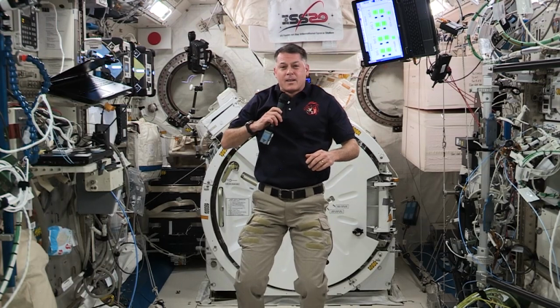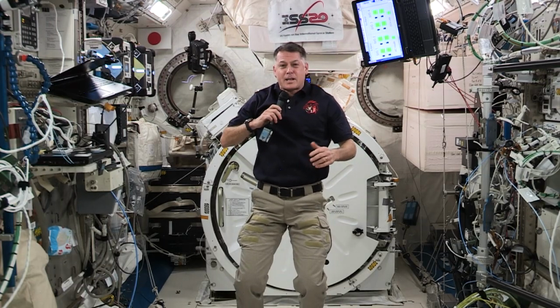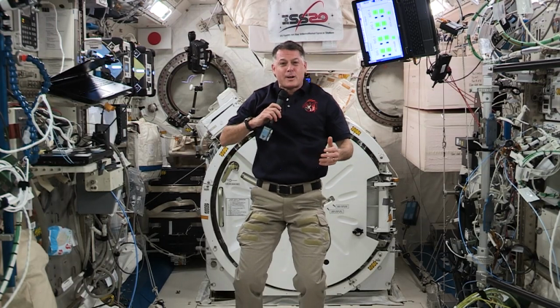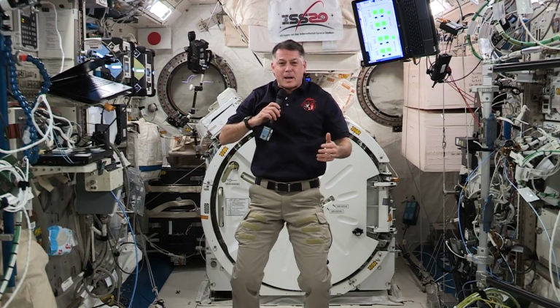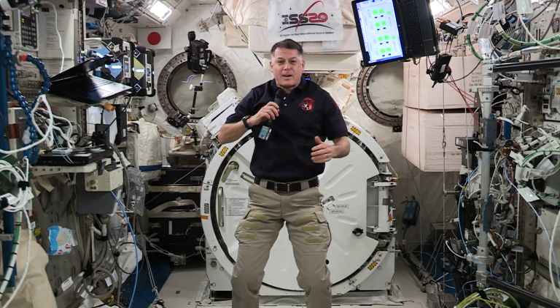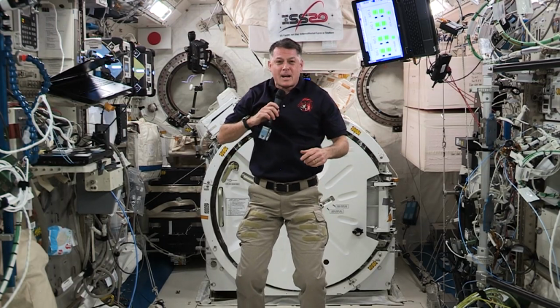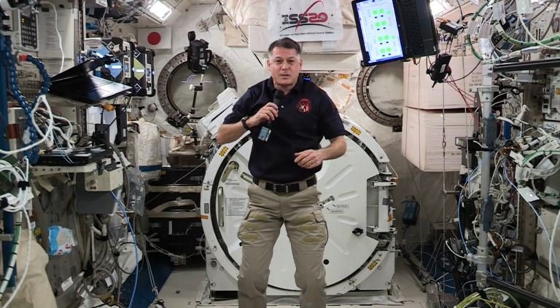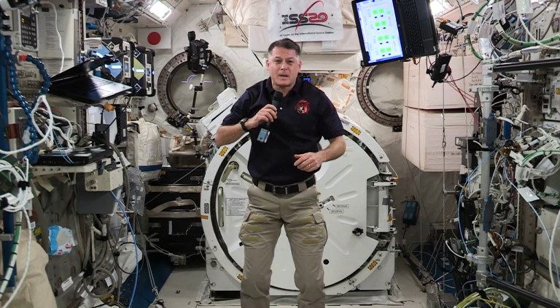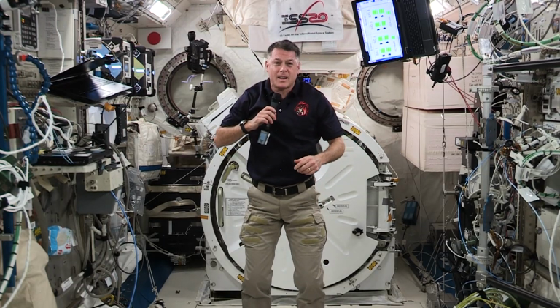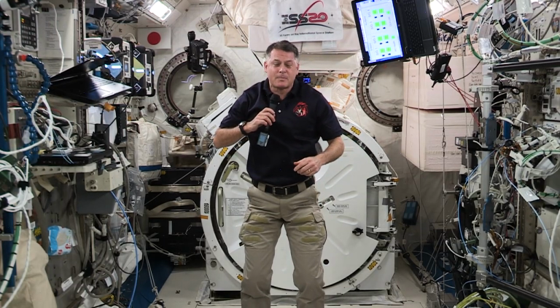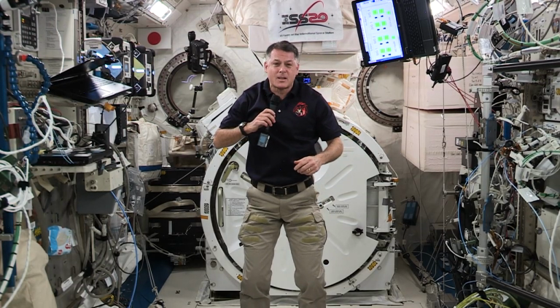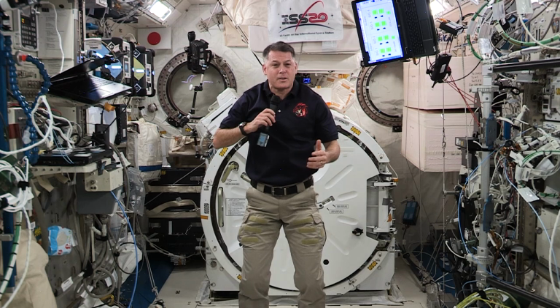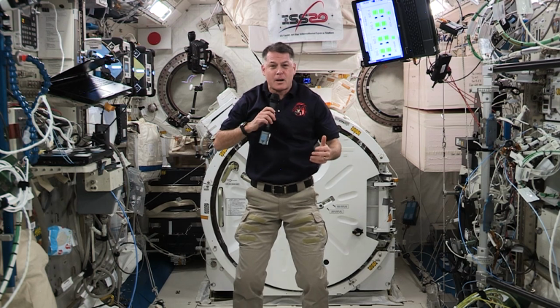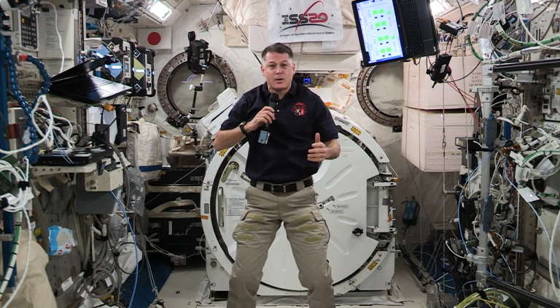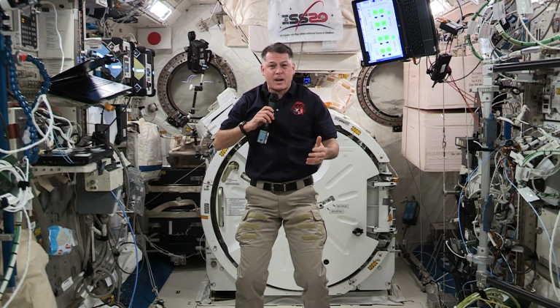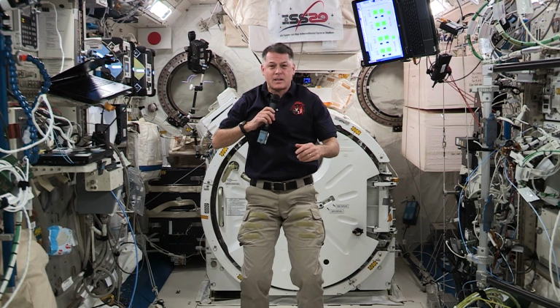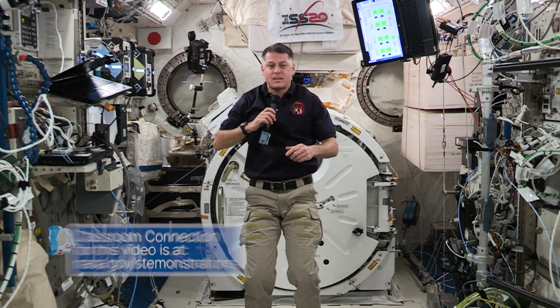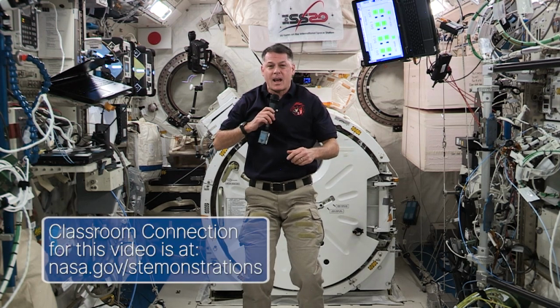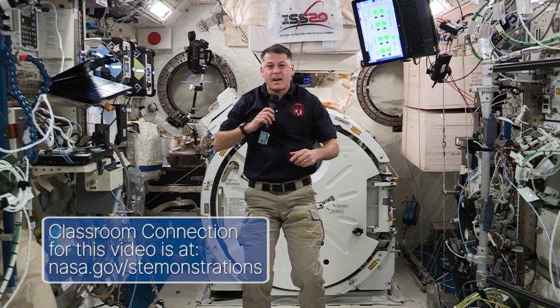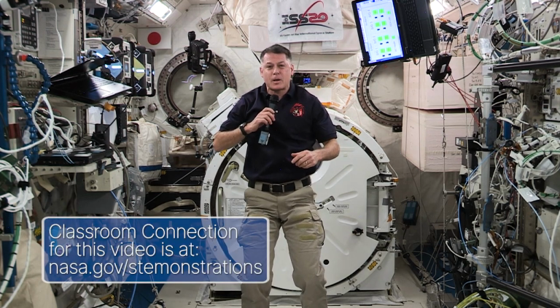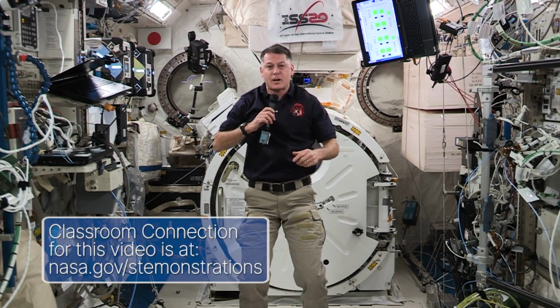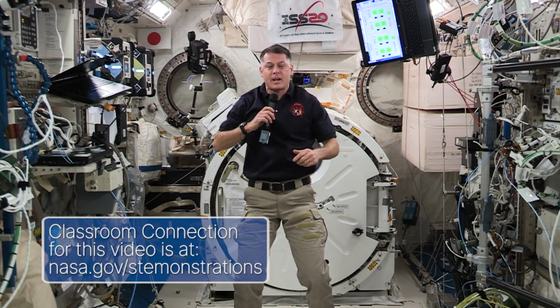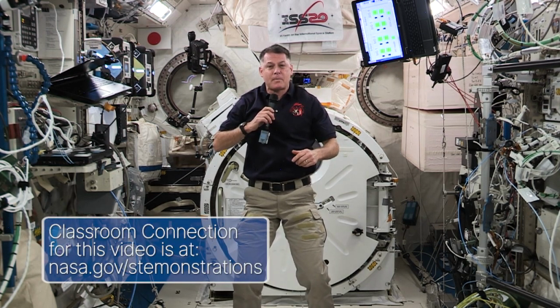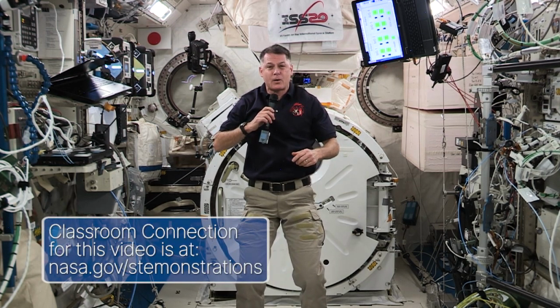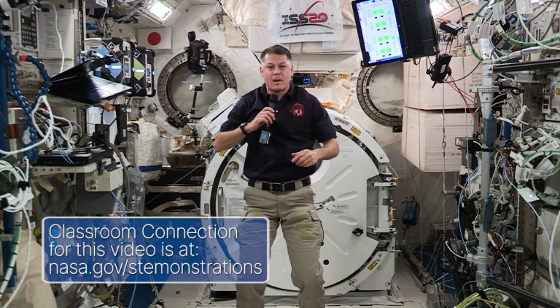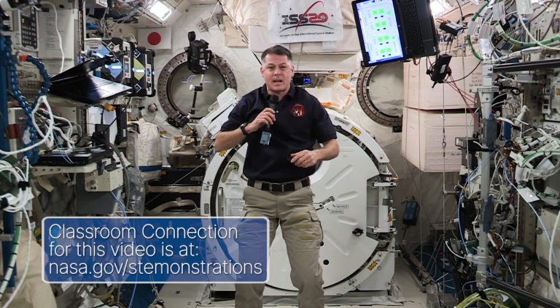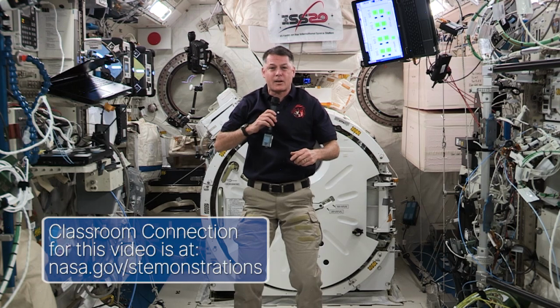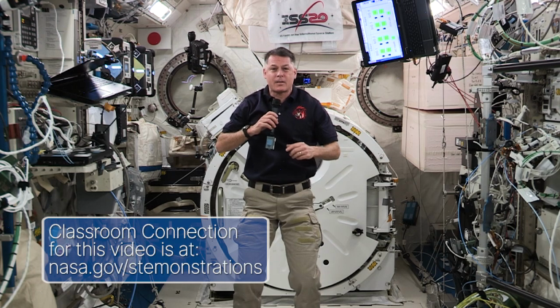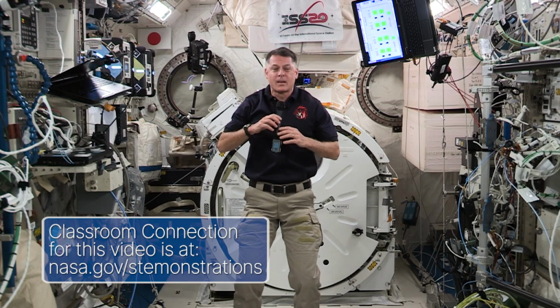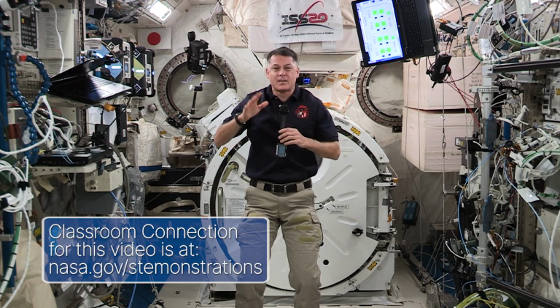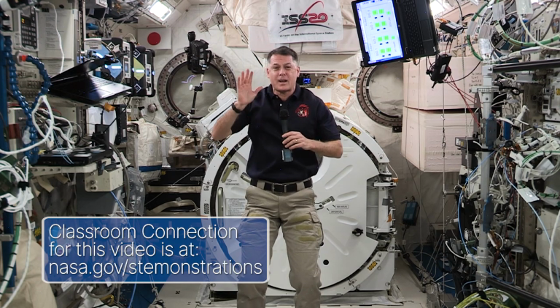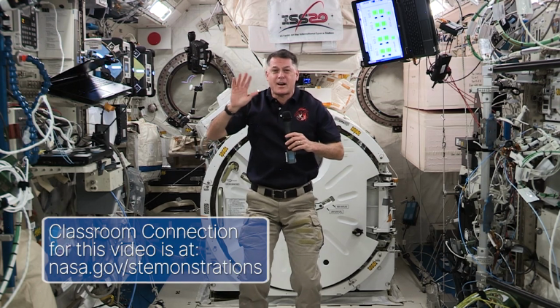Thanks for learning about the five main senses with me today. Start thinking about your five senses and how they help you observe and adapt to your environment down on Earth. See you next time.